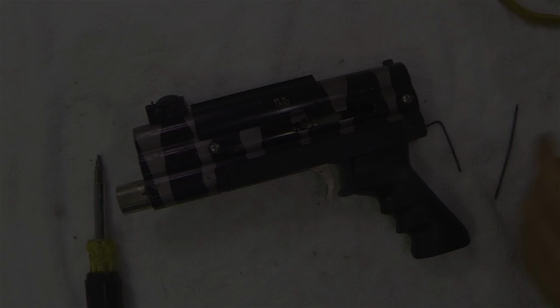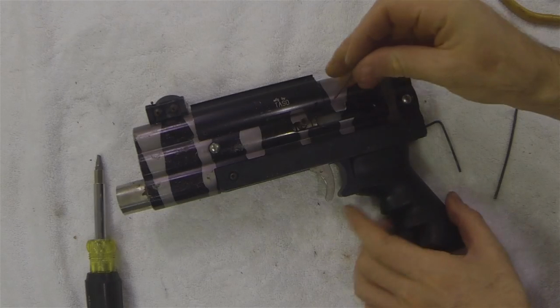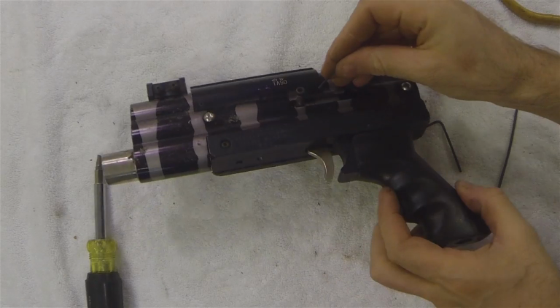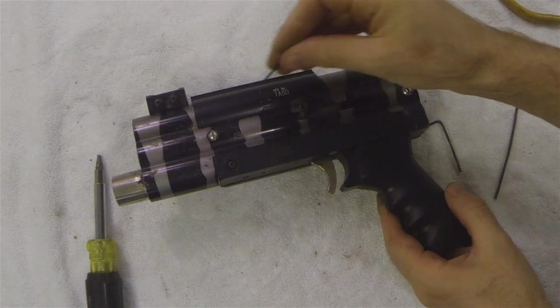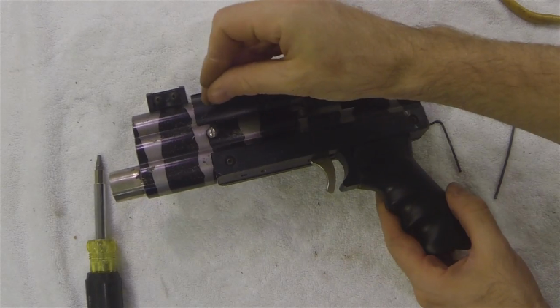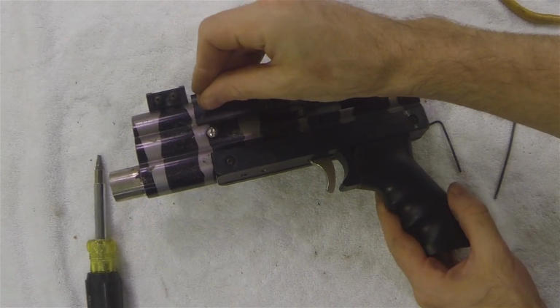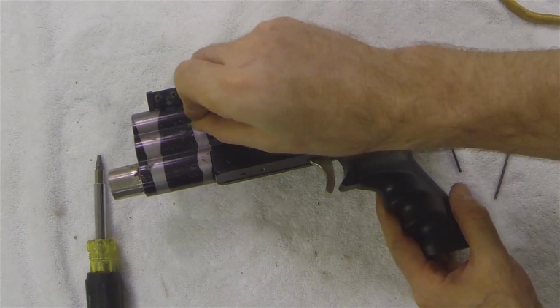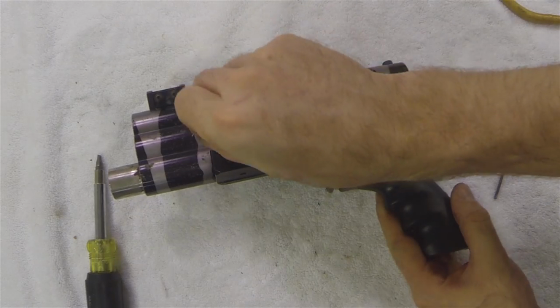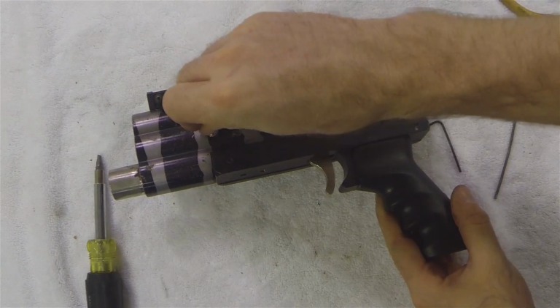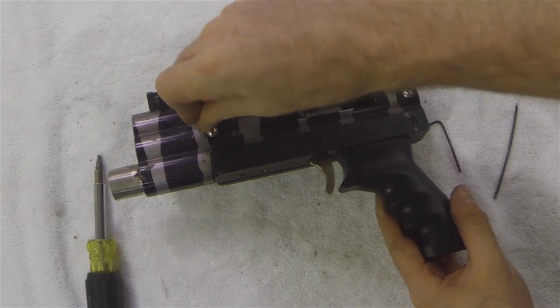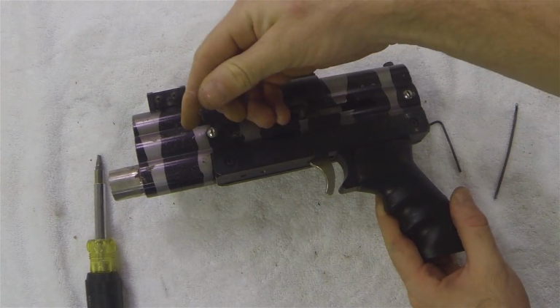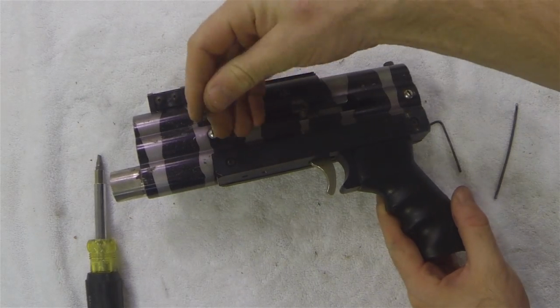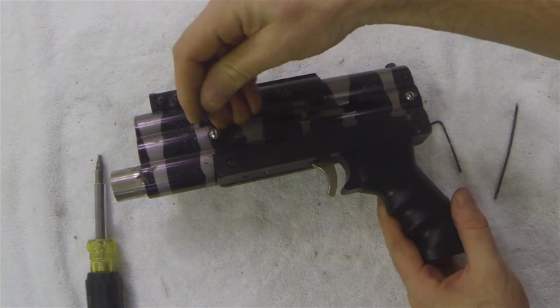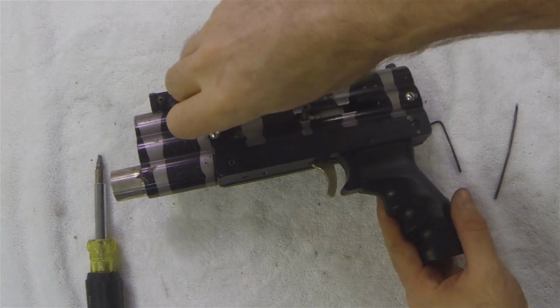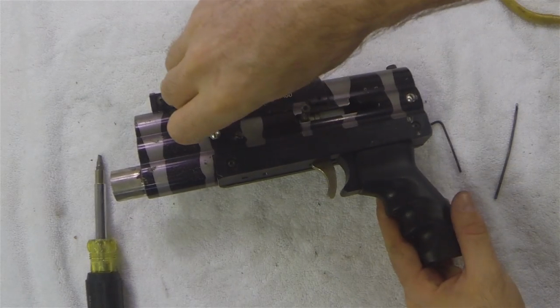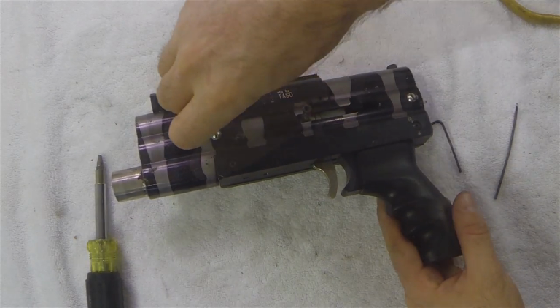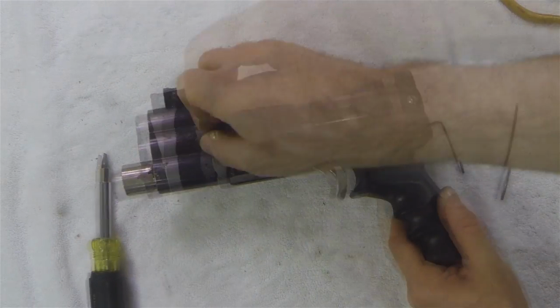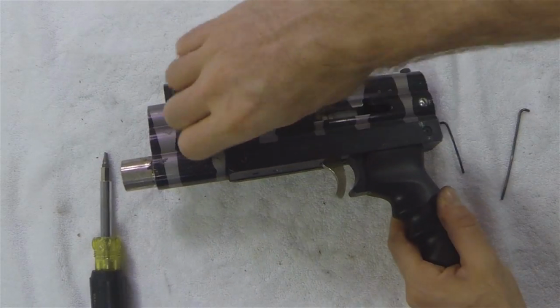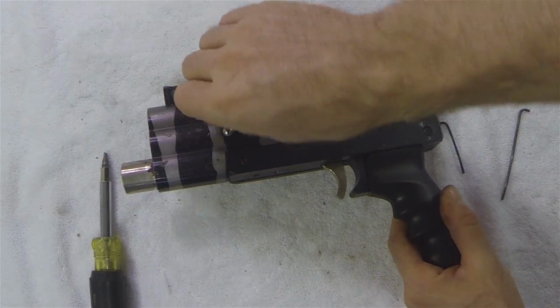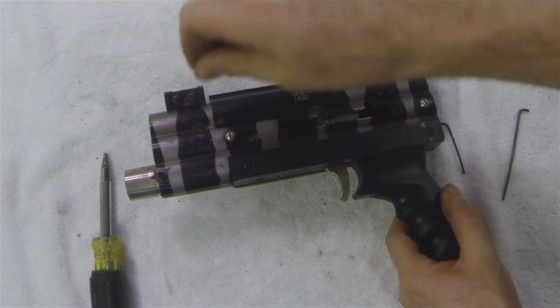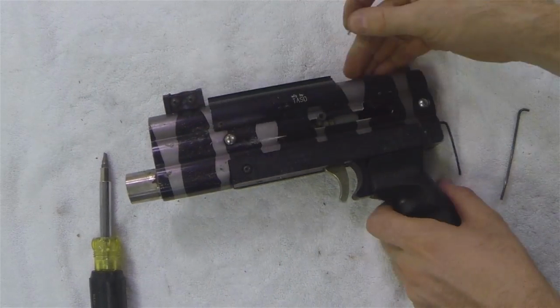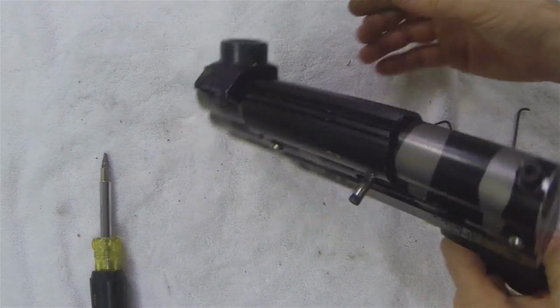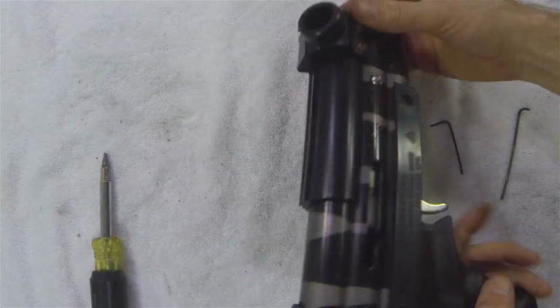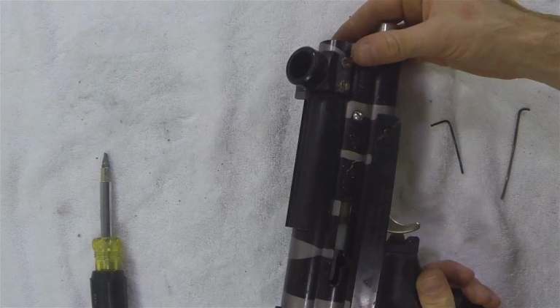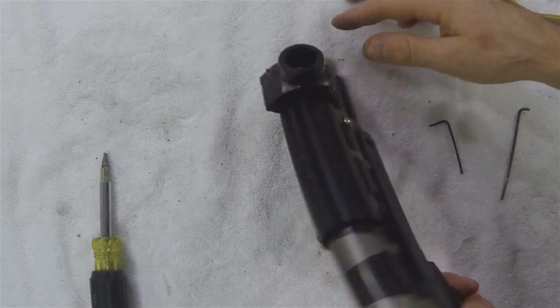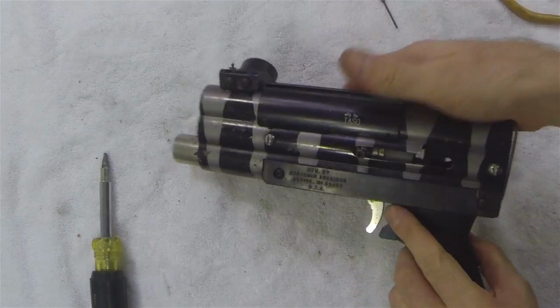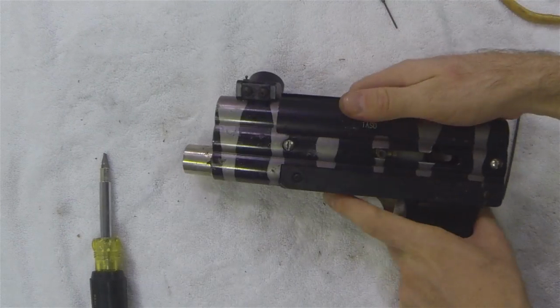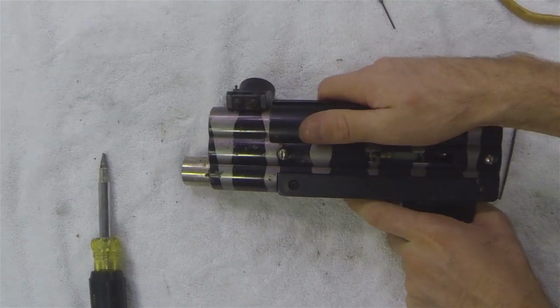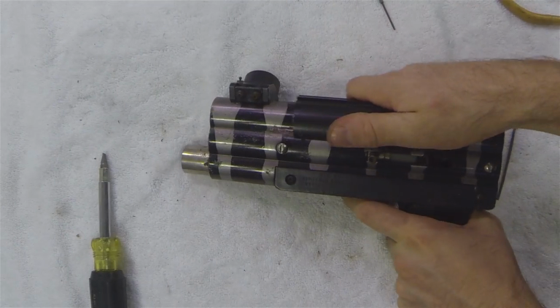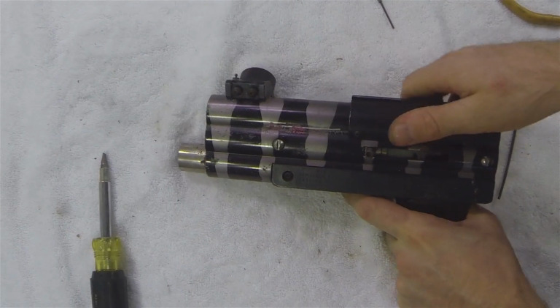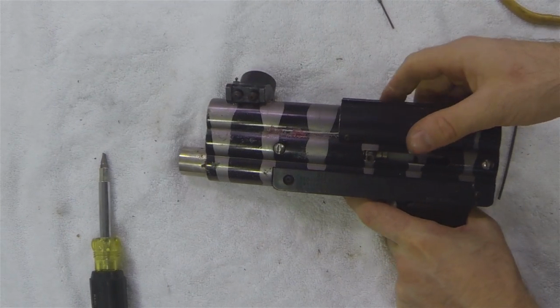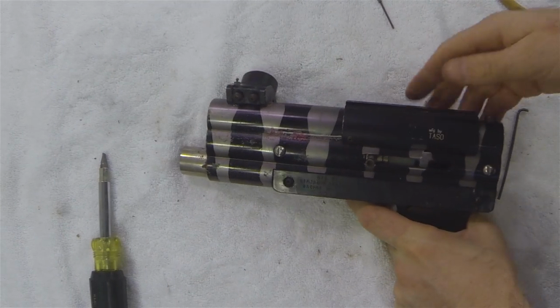In this video I'll be disassembling a VM68. Most of my shots are cut so that you don't have to watch me unthread each screw.